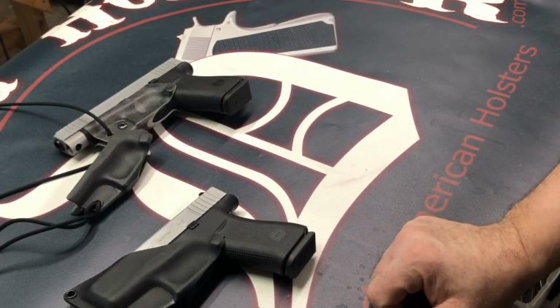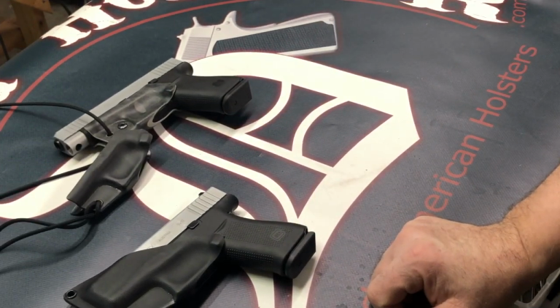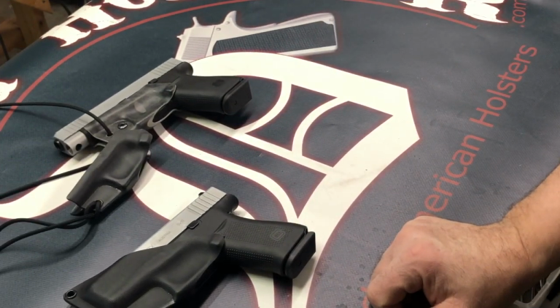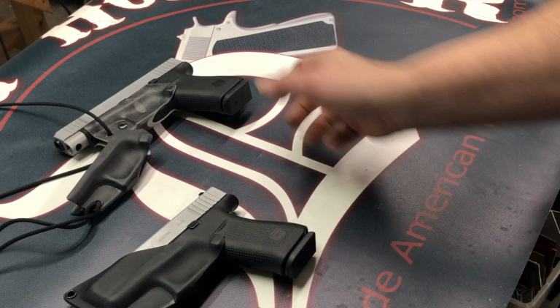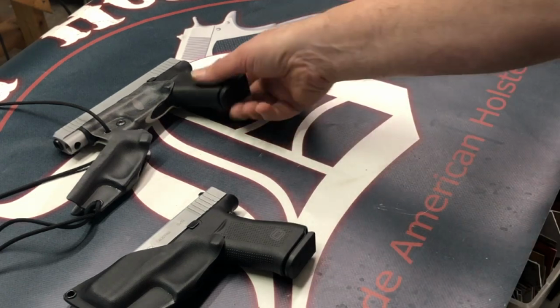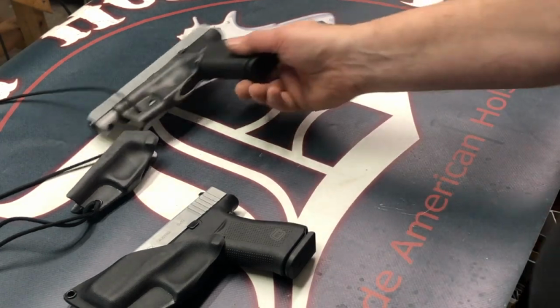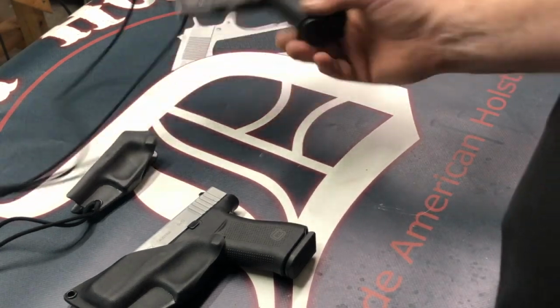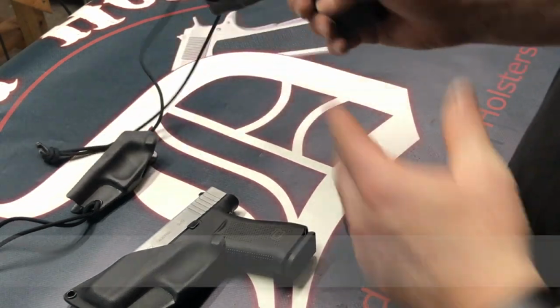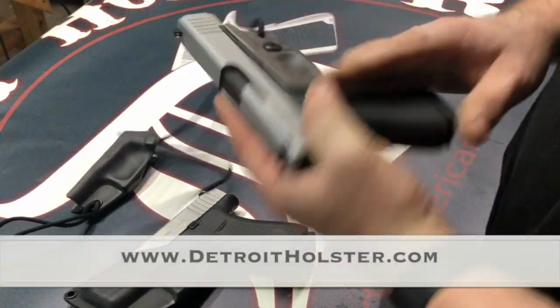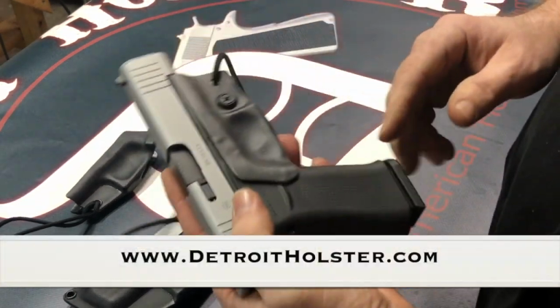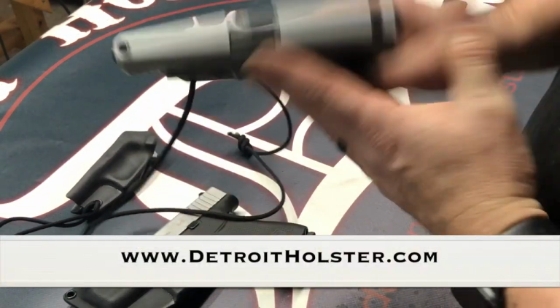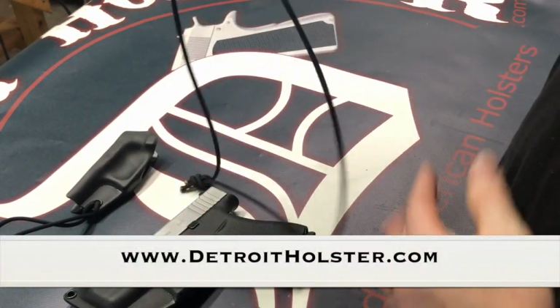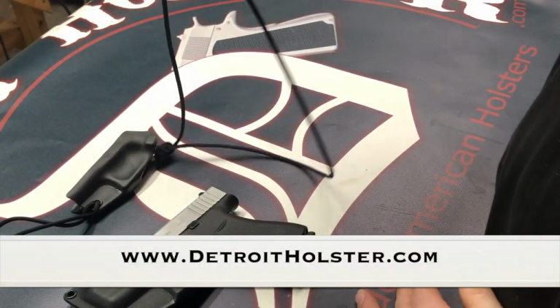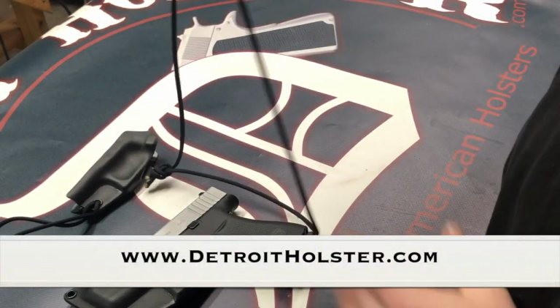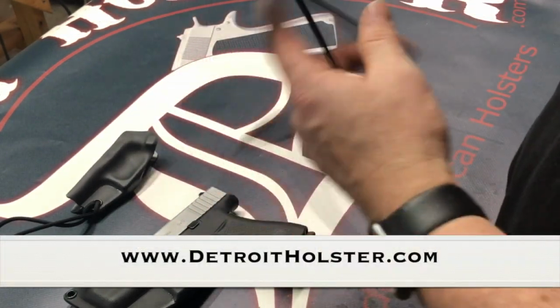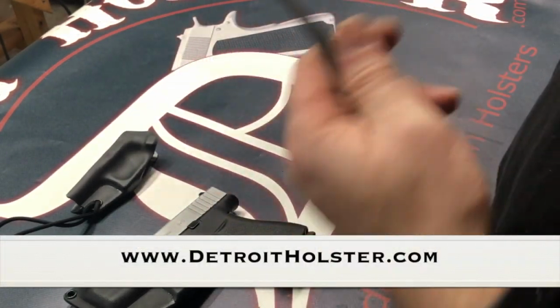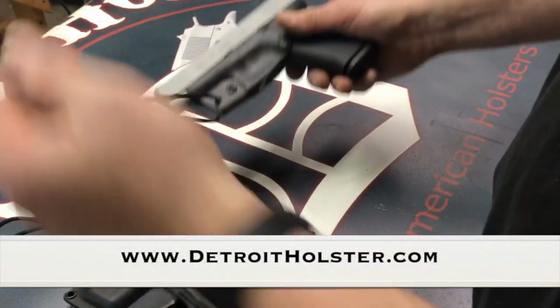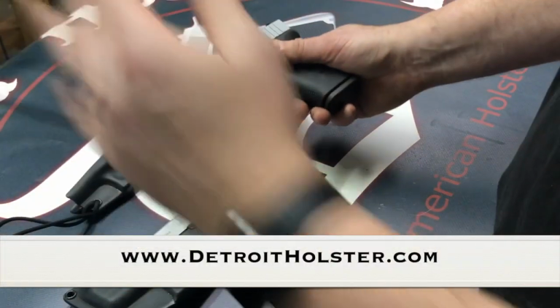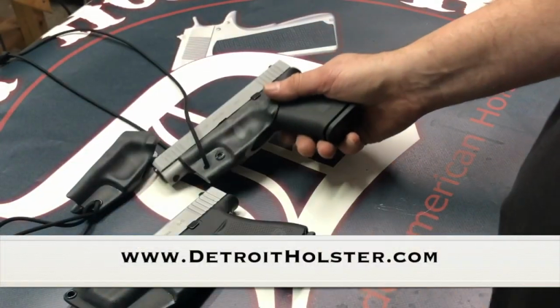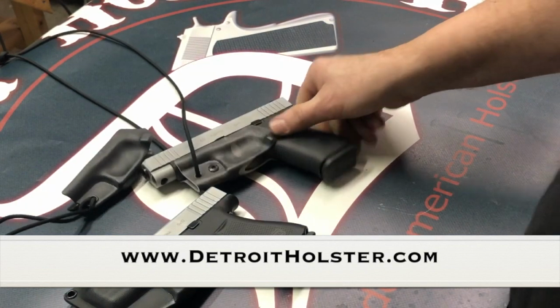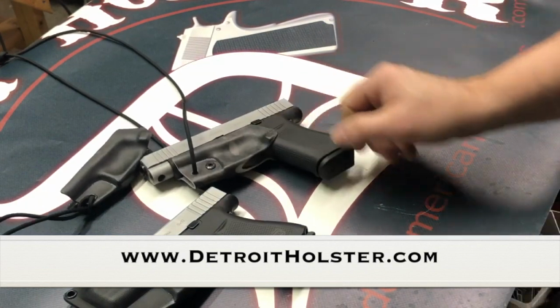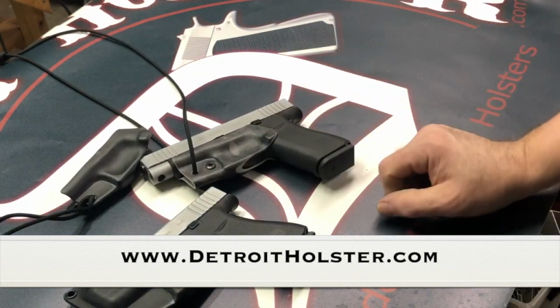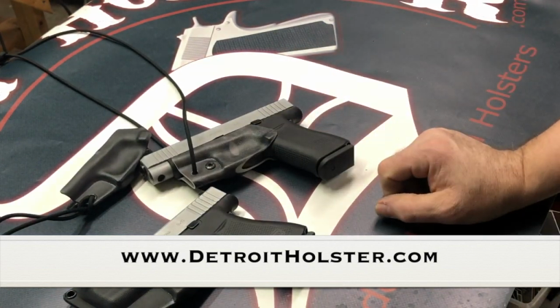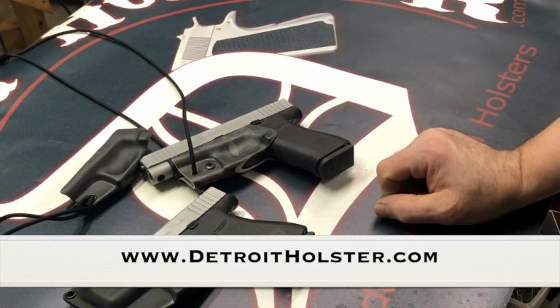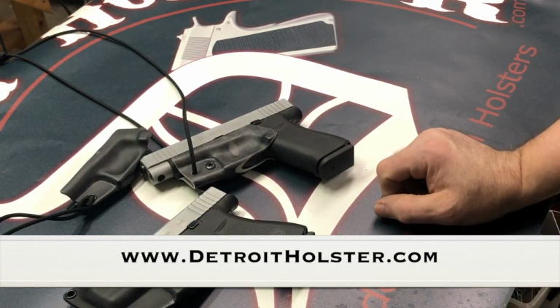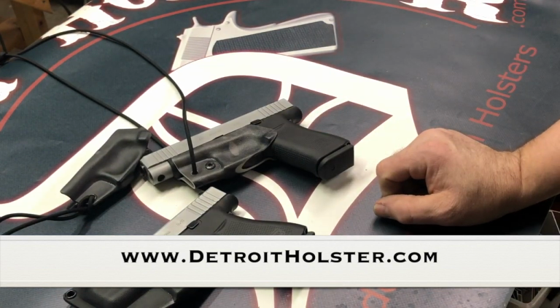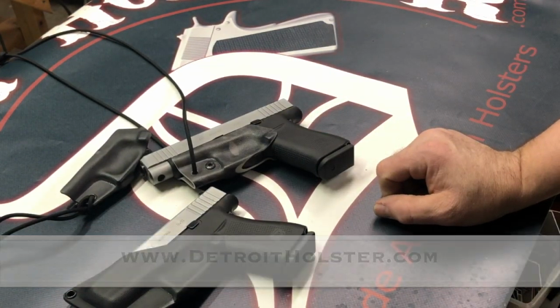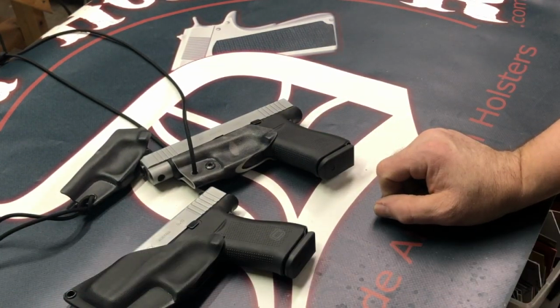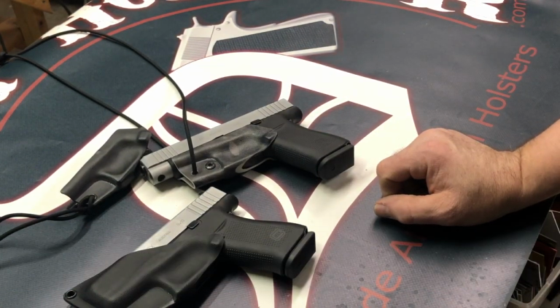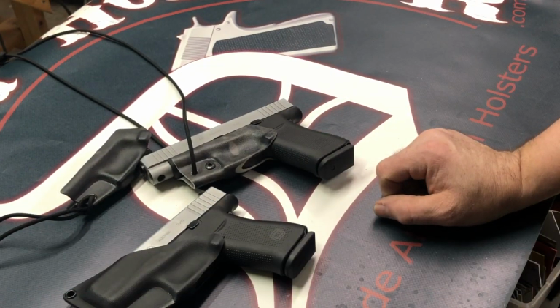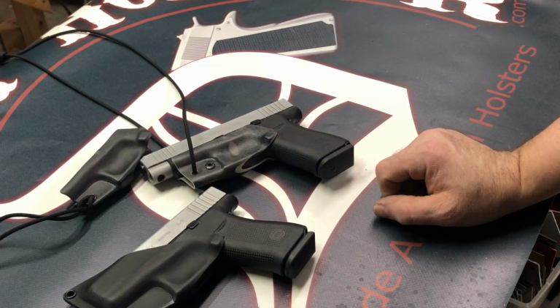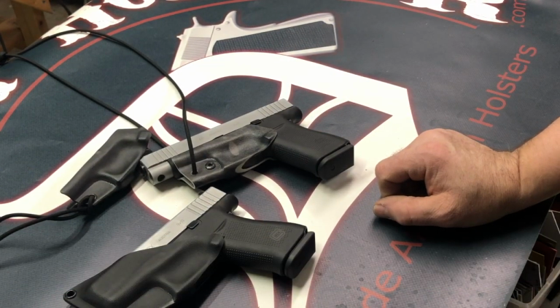Those are just some of the ways we've heard our customers are using it. That's the Dix trigger guard holster from Detroit Holster — the original Detroit Holster Company. Thank you.